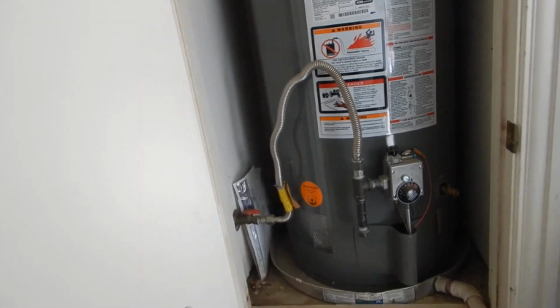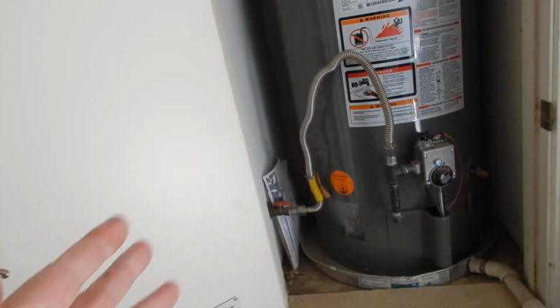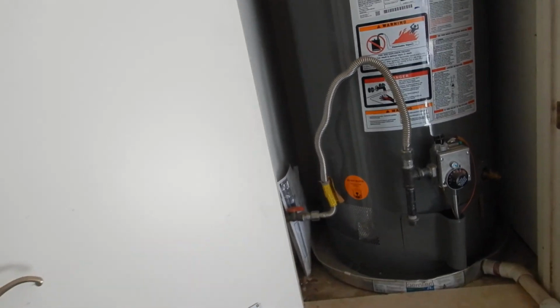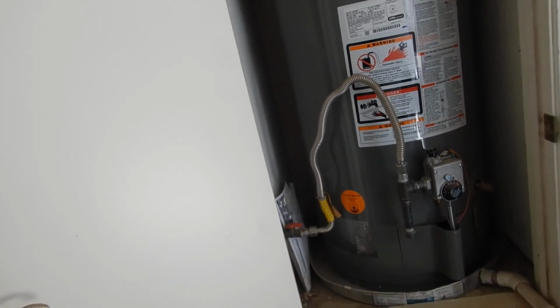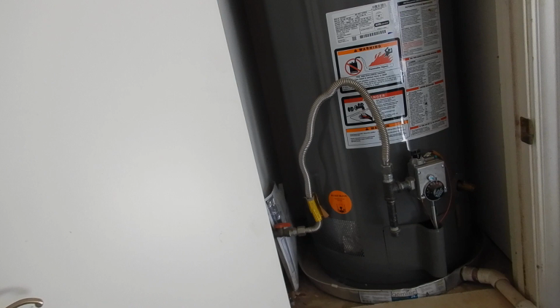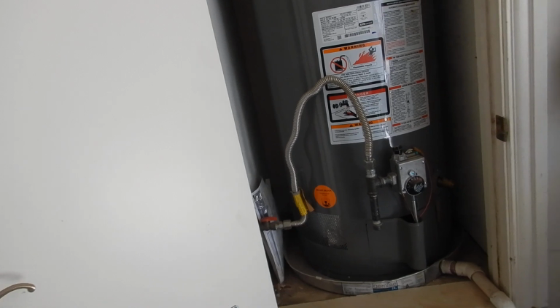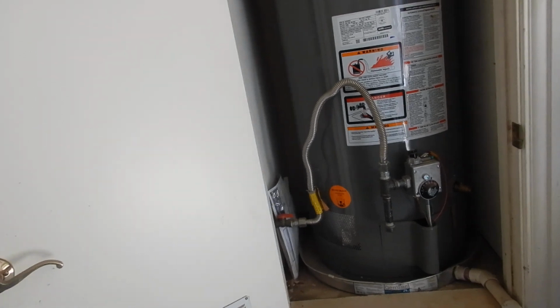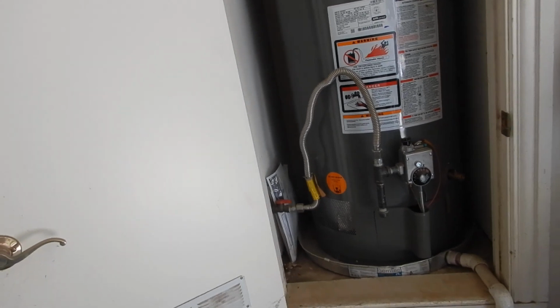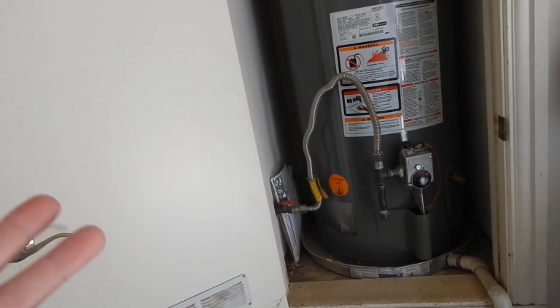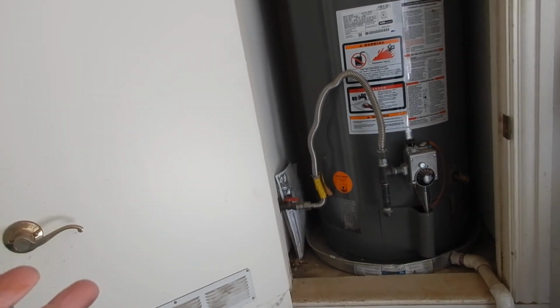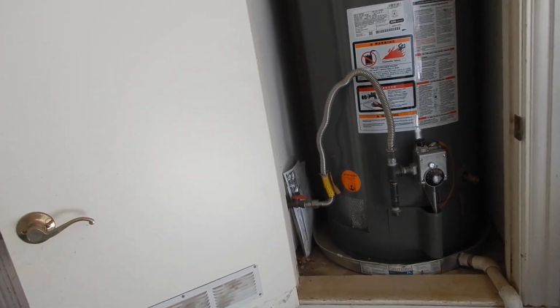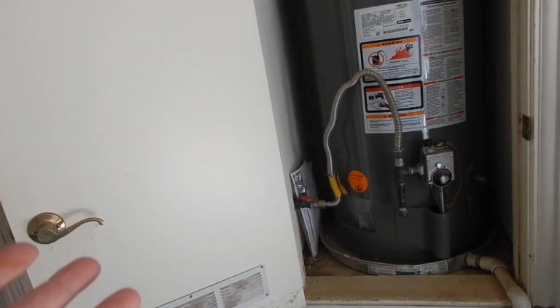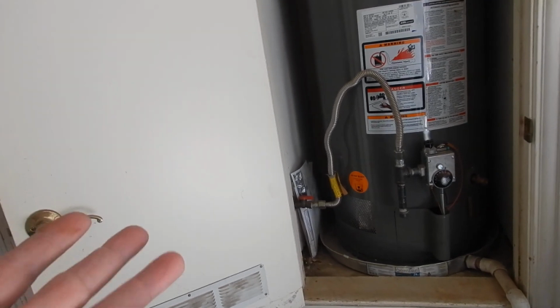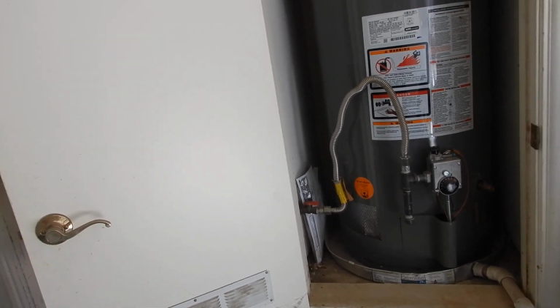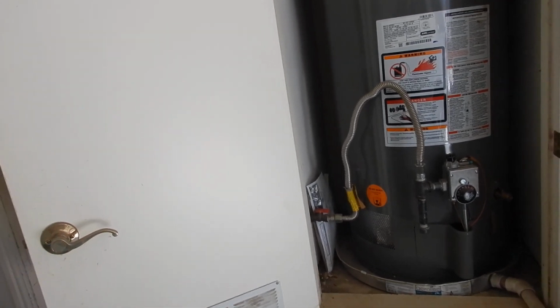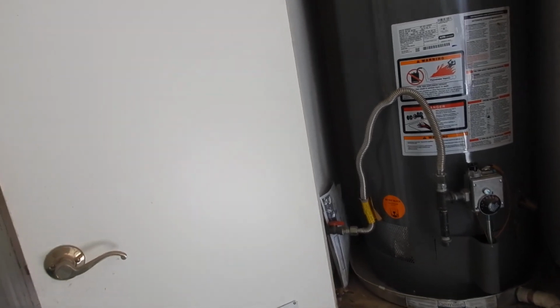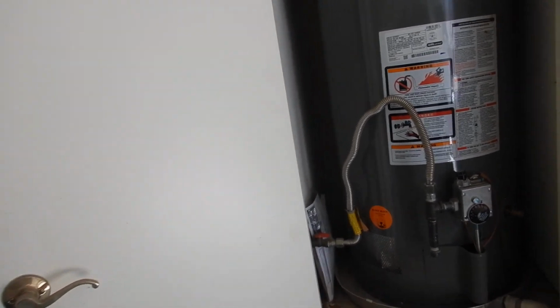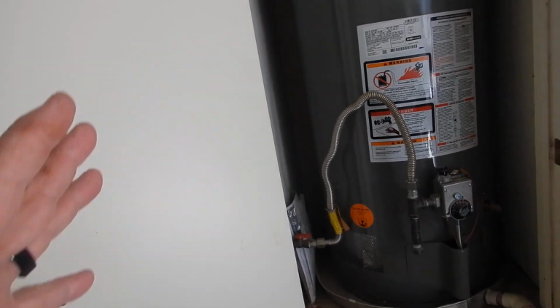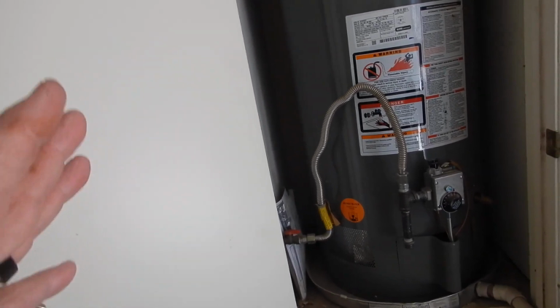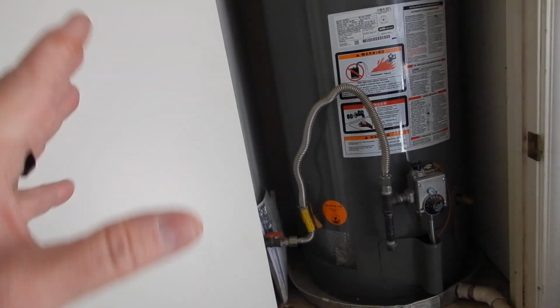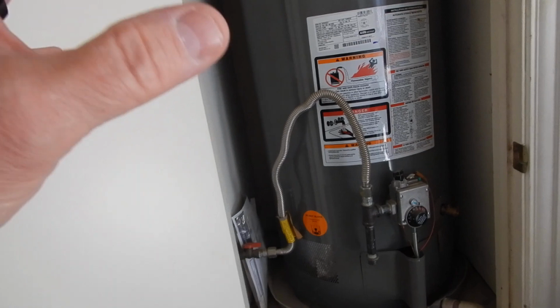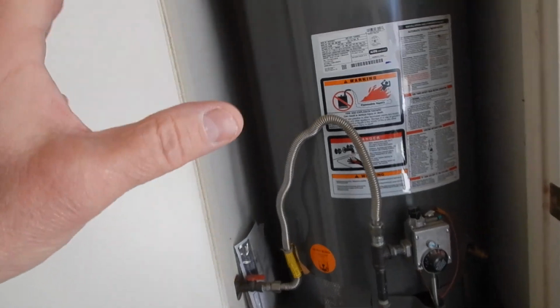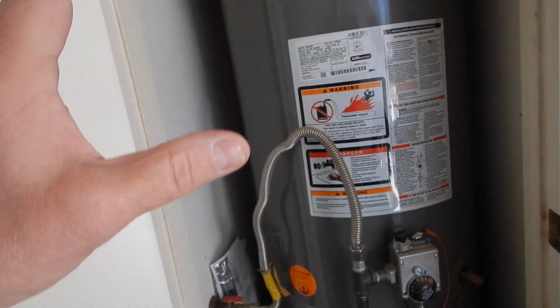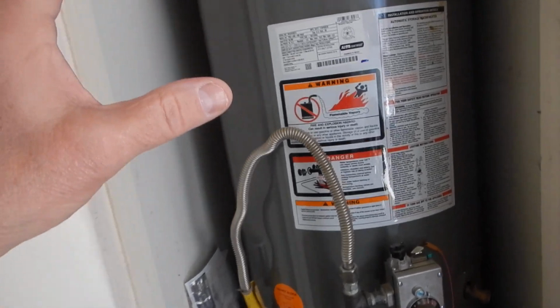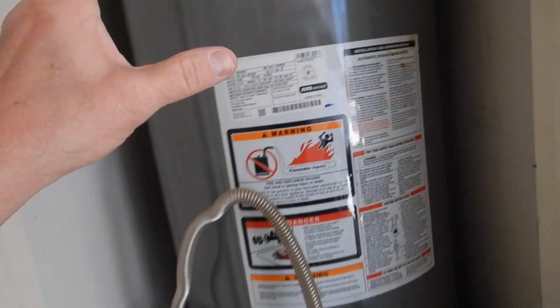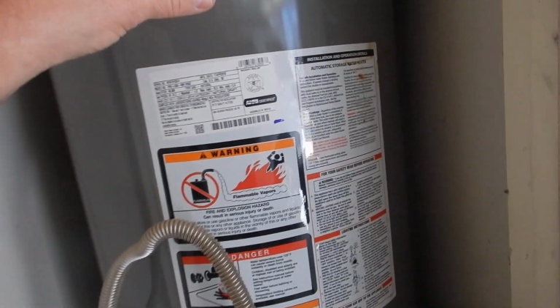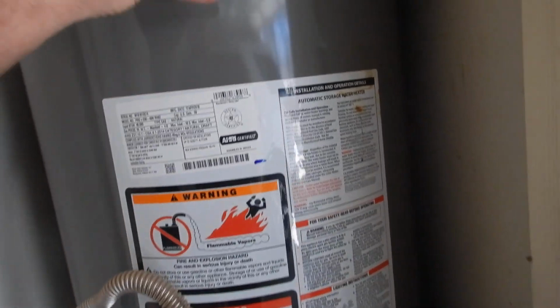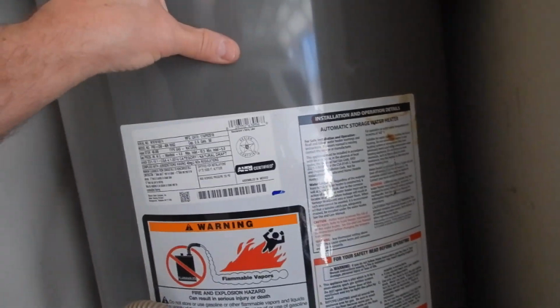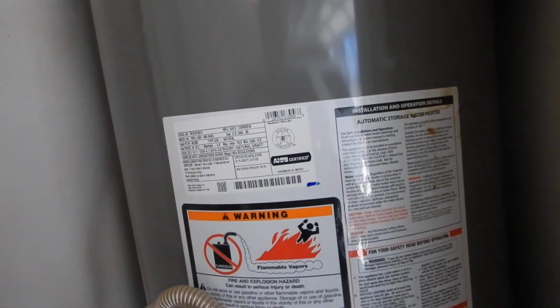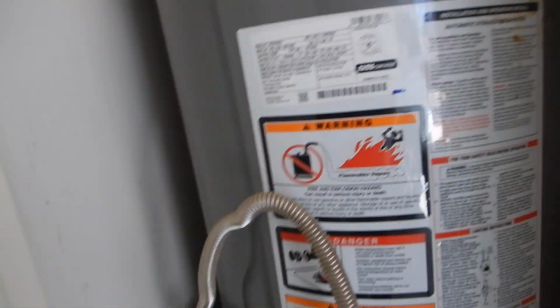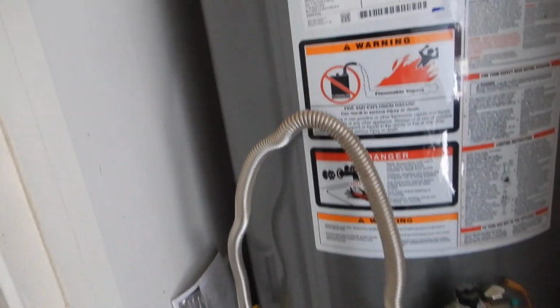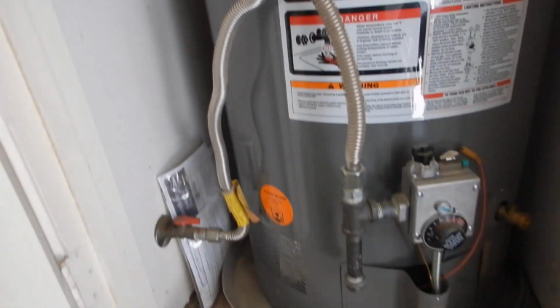Doesn't mean that it's gonna give it up on its 10th birthday. Doesn't mean that it'll make it to its ninth birthday. But at 10, this water heater is about middle age.